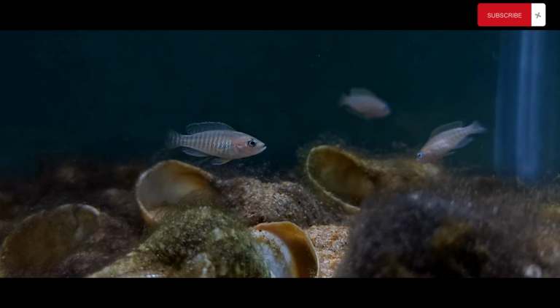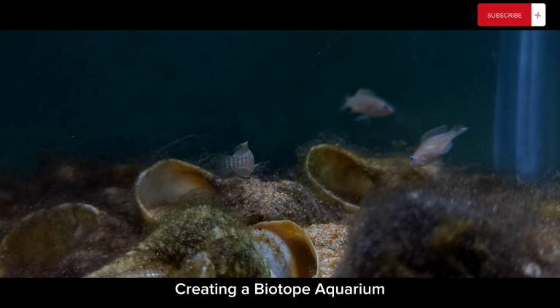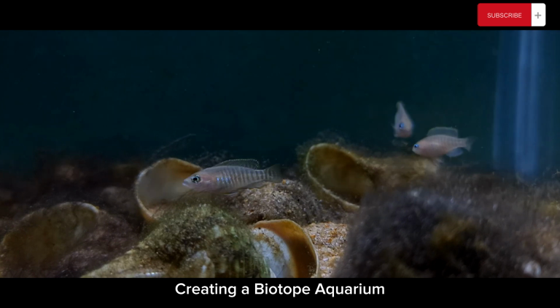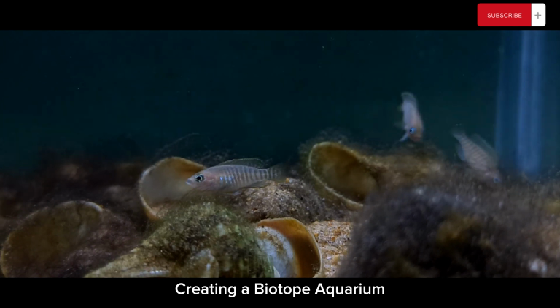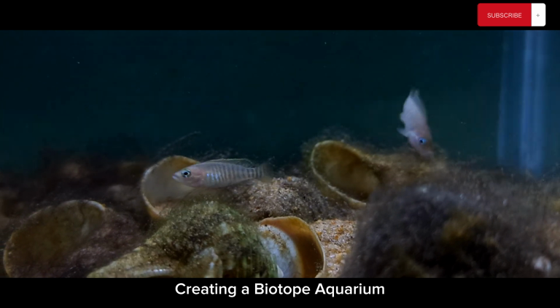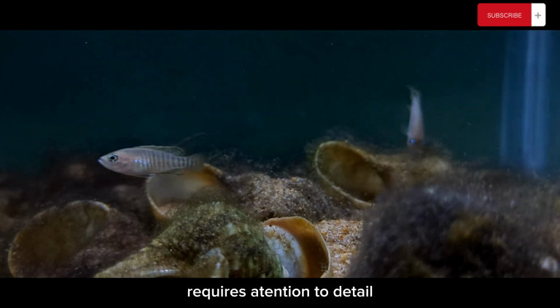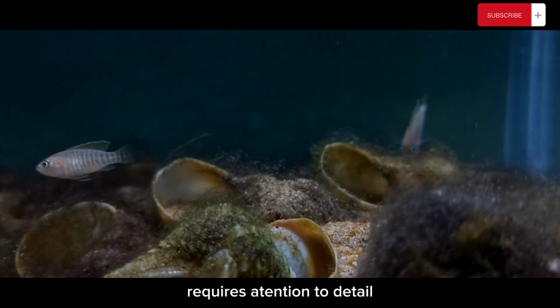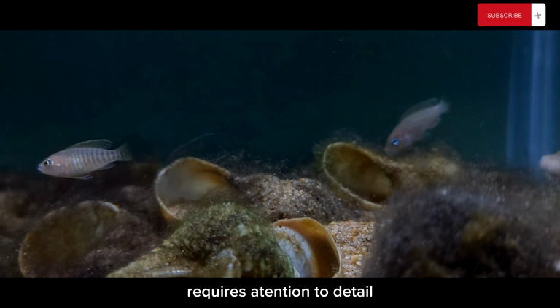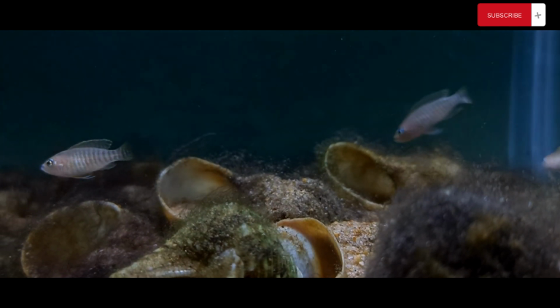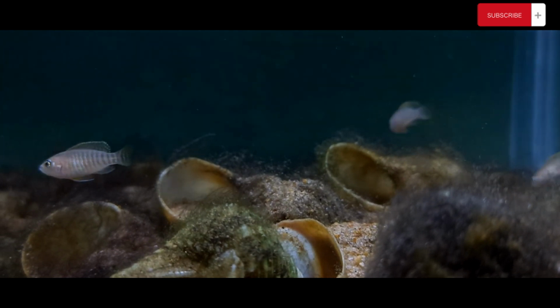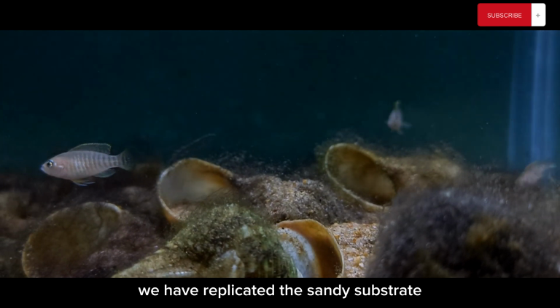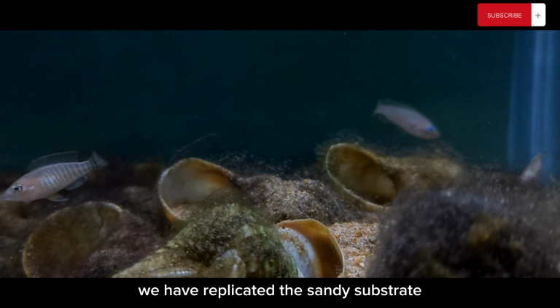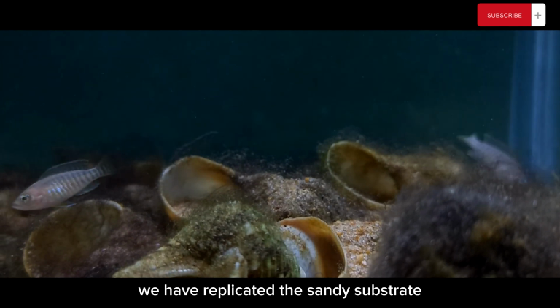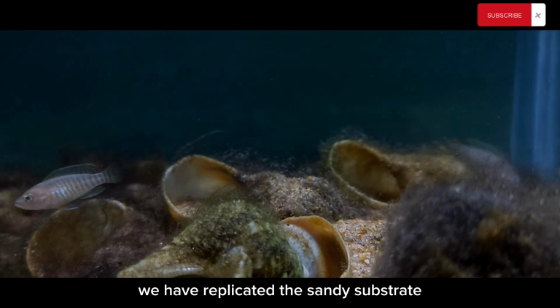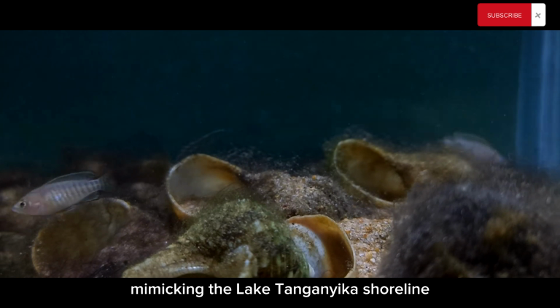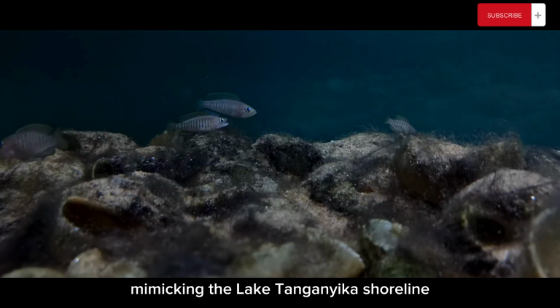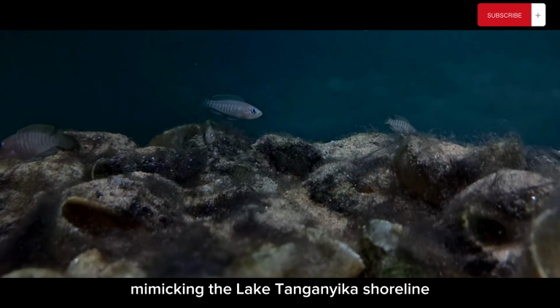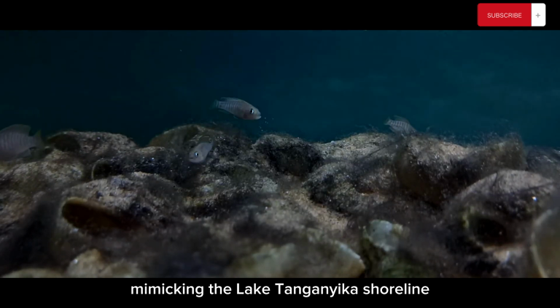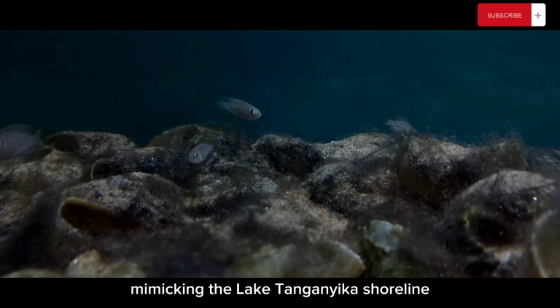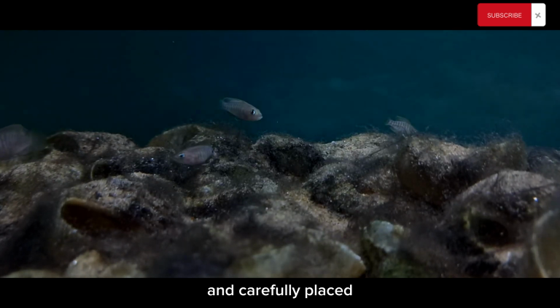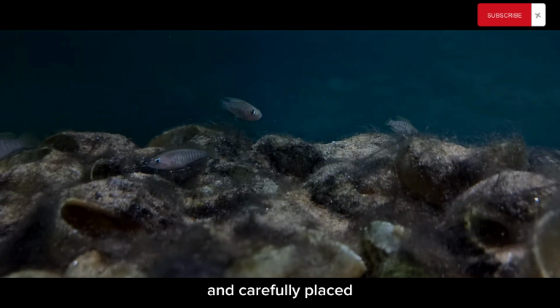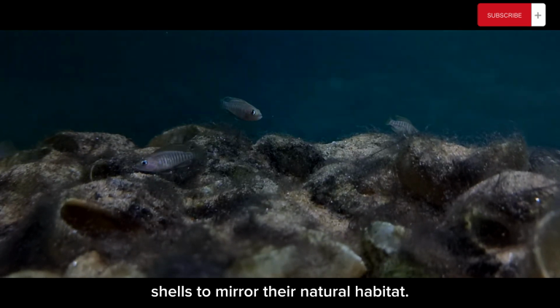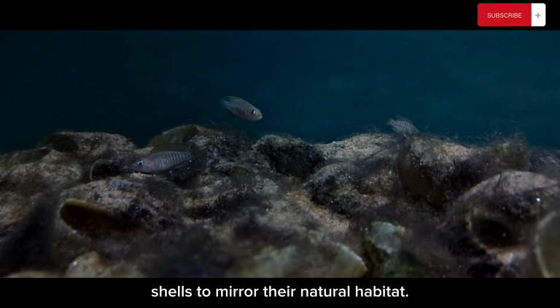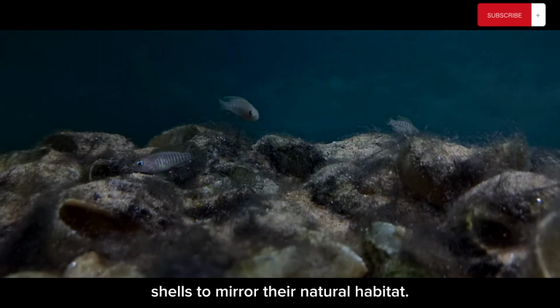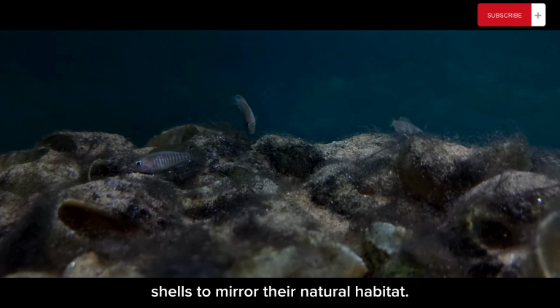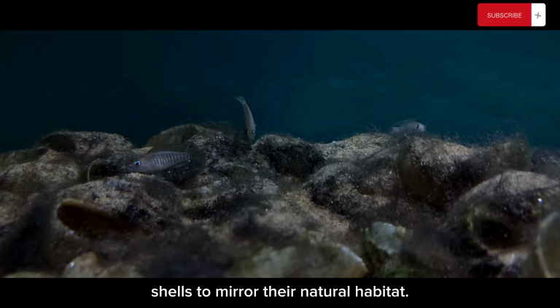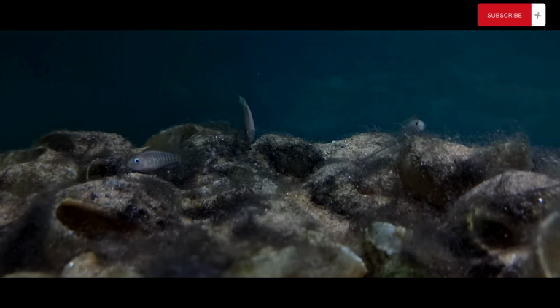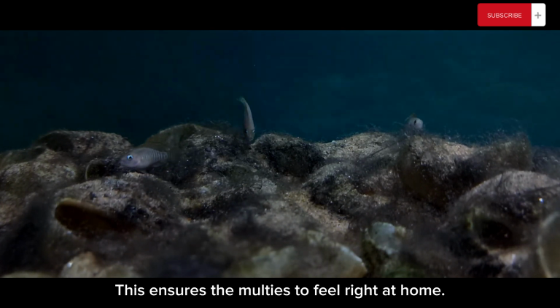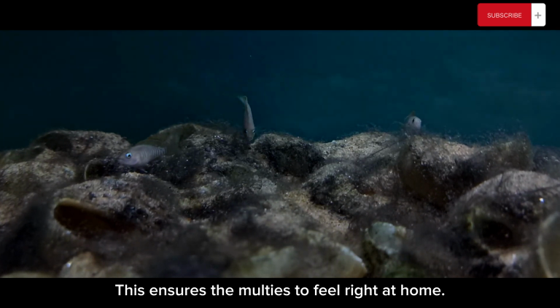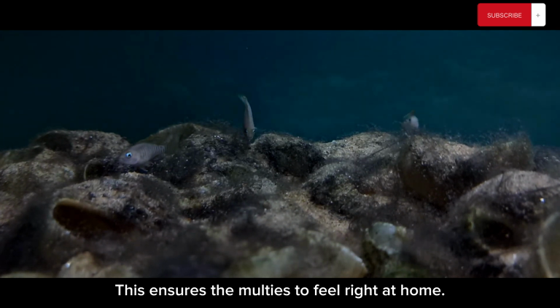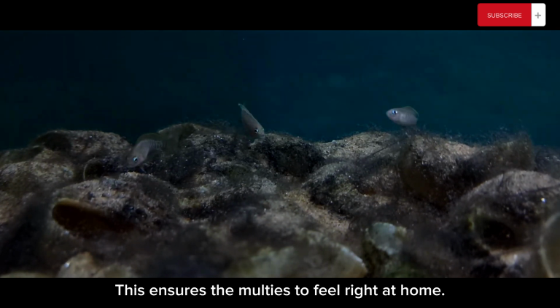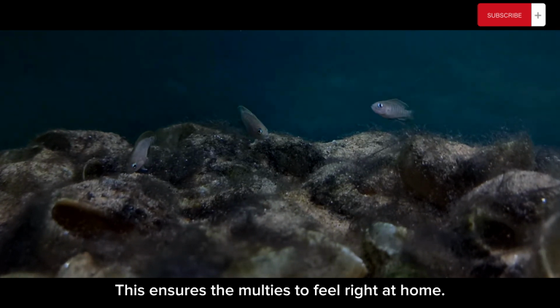Creating a biotope aquarium requires attention to detail. We have replicated the sandy substrate mimicking the Lake Tanganyika shoreline and carefully placed shells to mirror their natural habitat. This ensures the Maltese feel right at home.